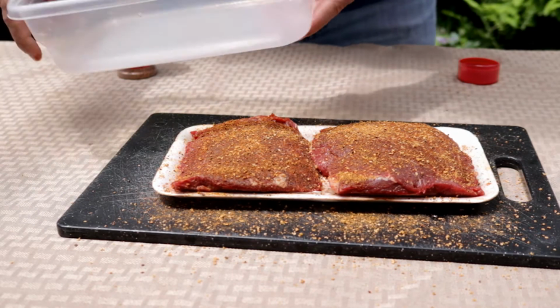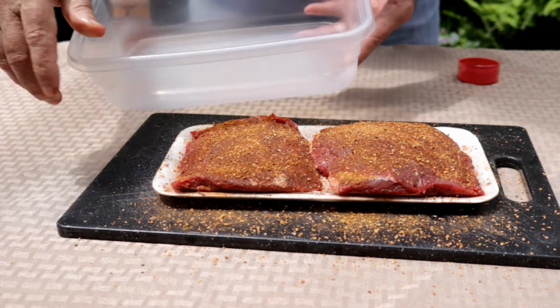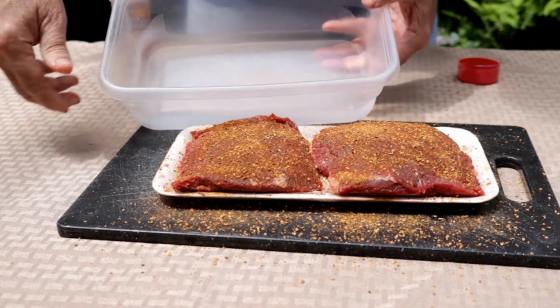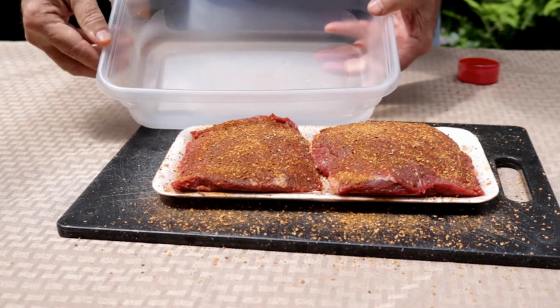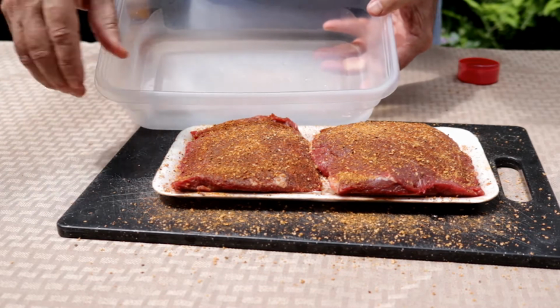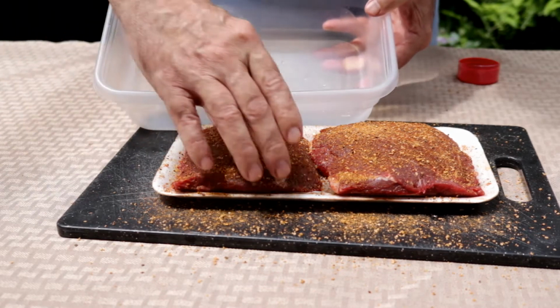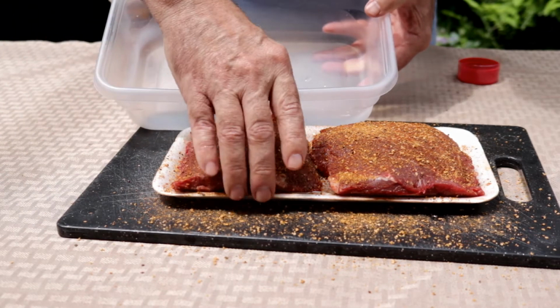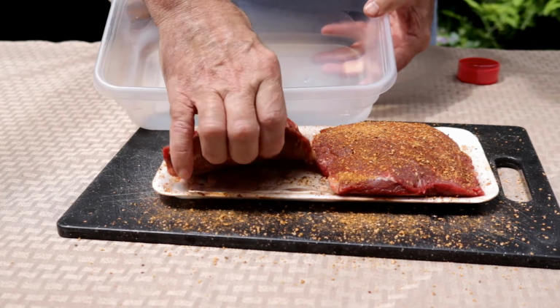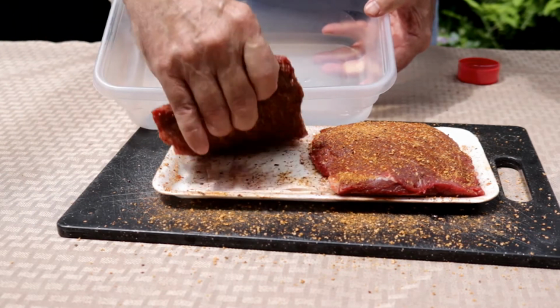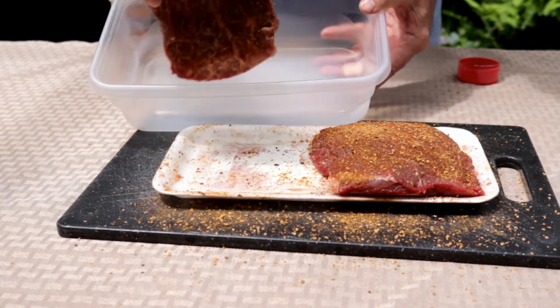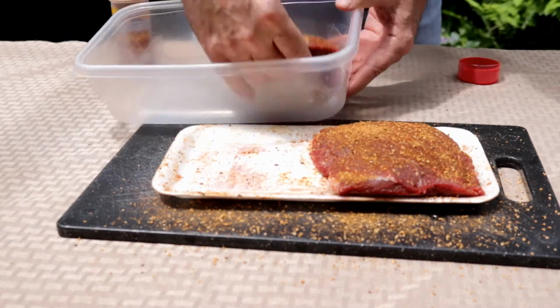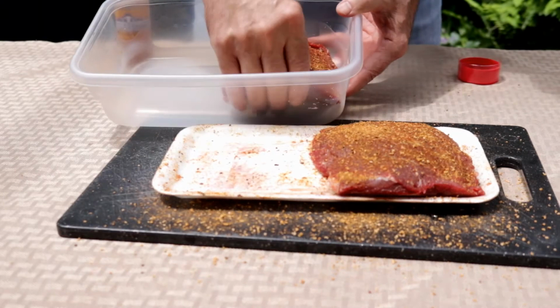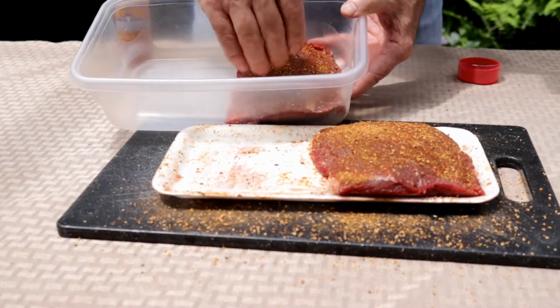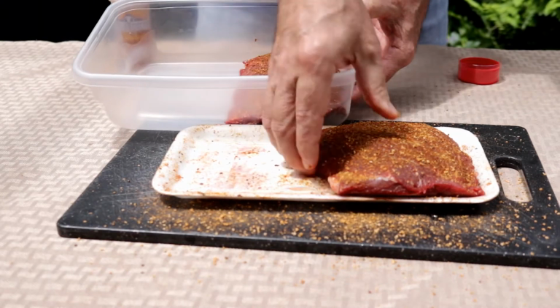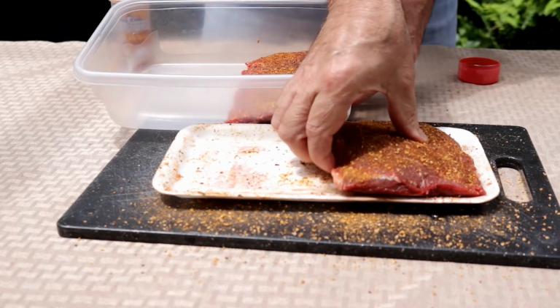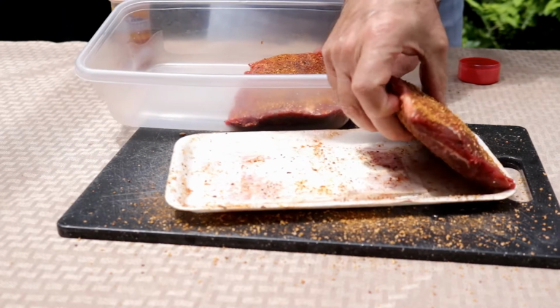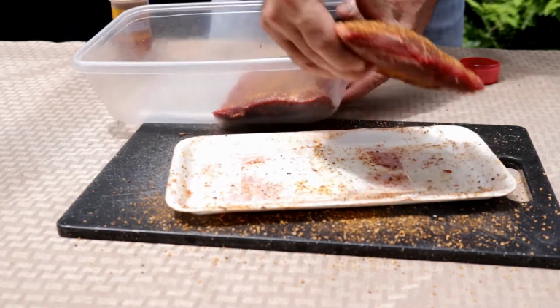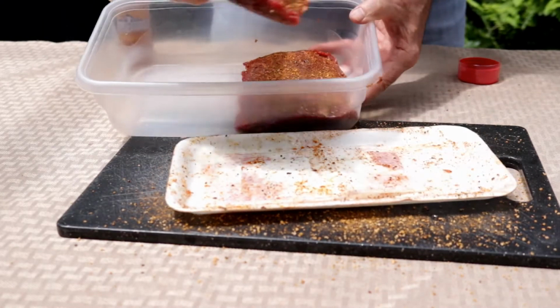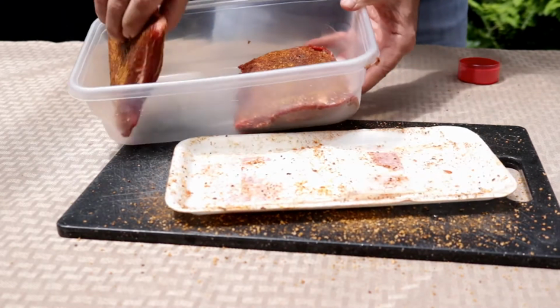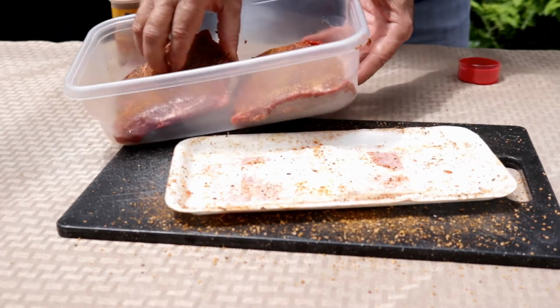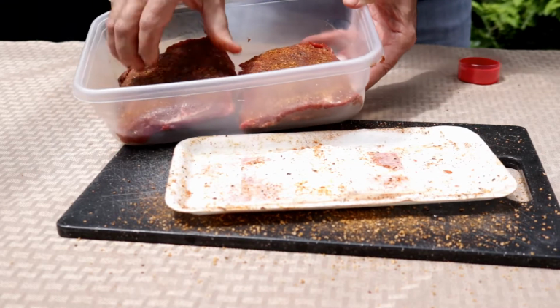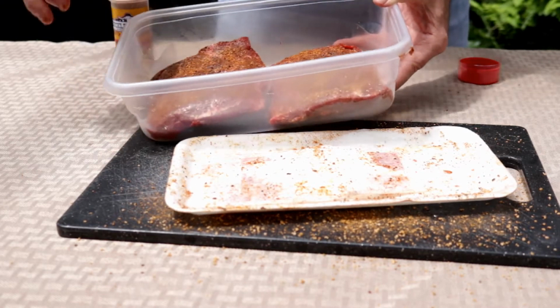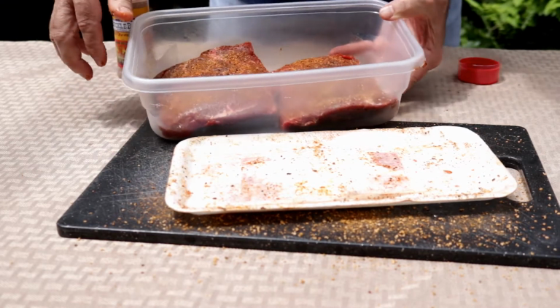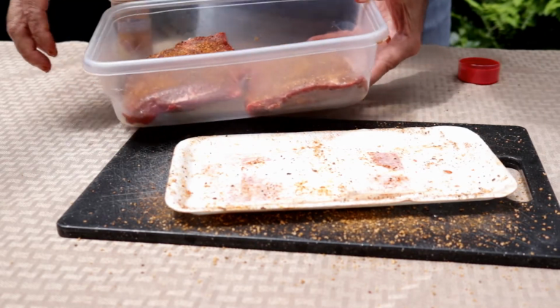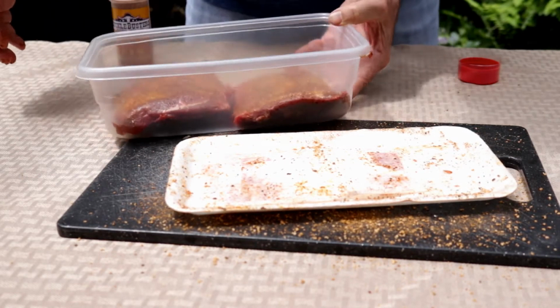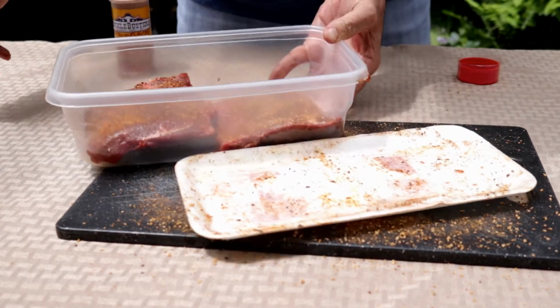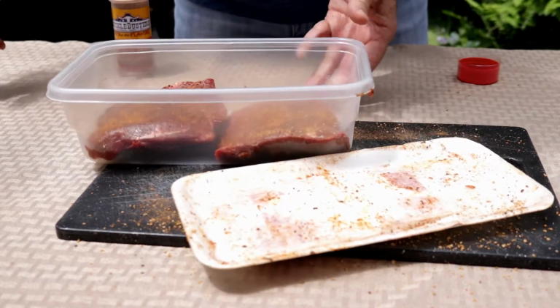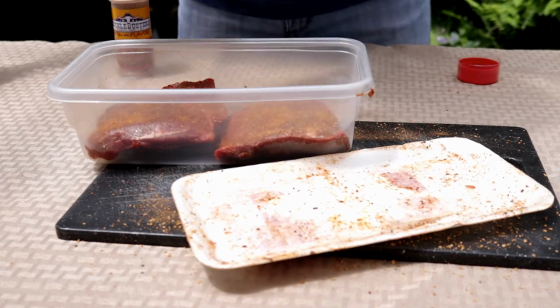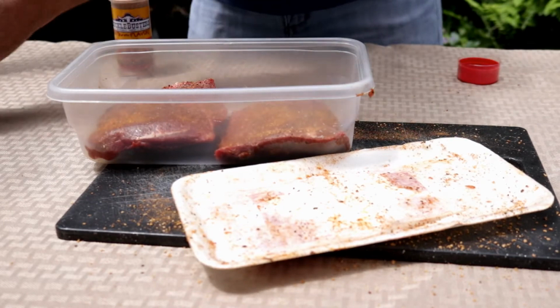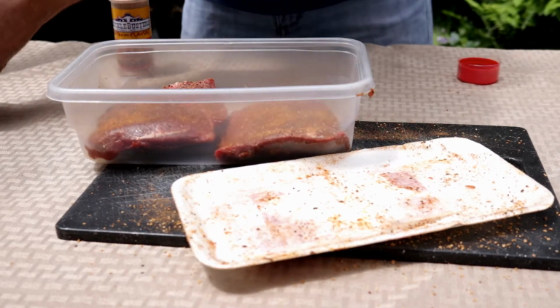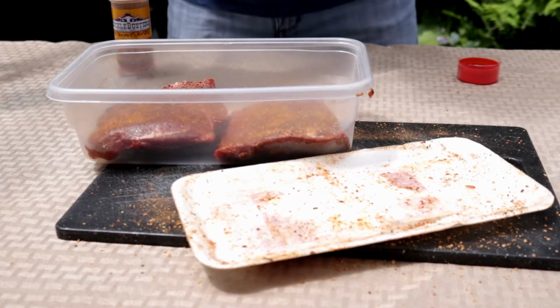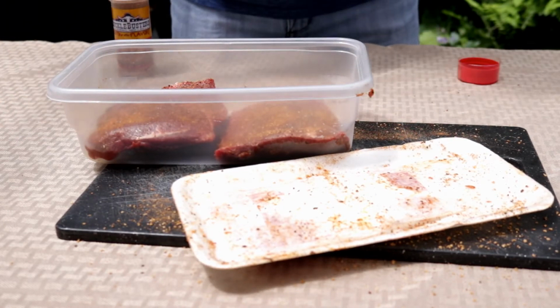I'm just going to put these guys in a bowl, cover them up, and let them sit in the refrigerator five or six hours. You could even let them sit overnight.